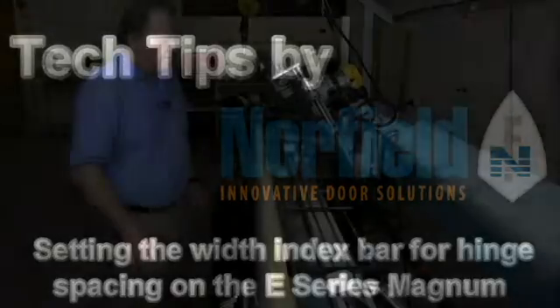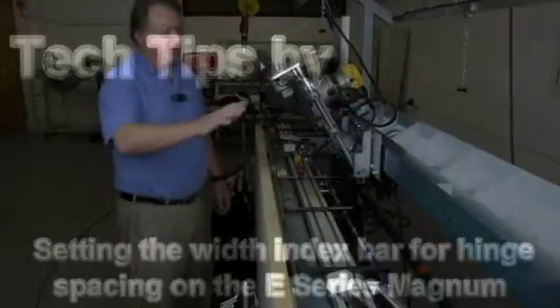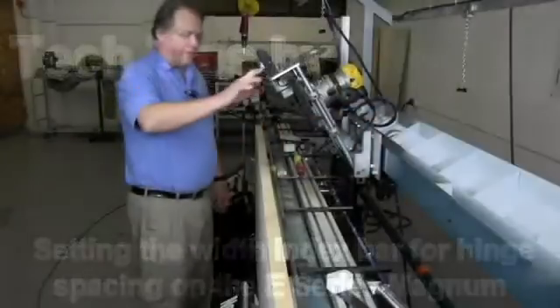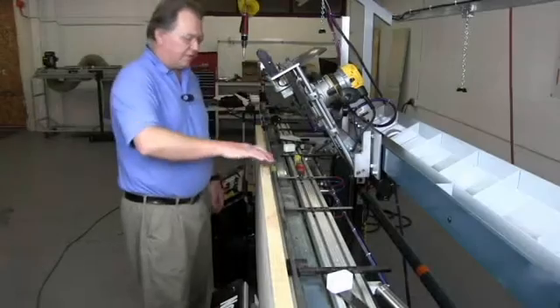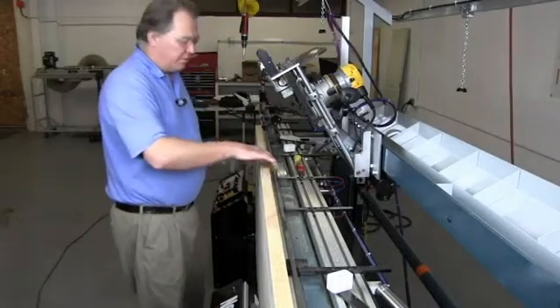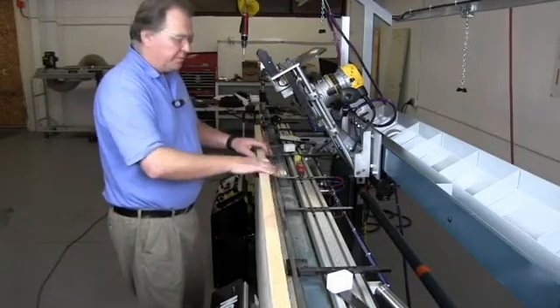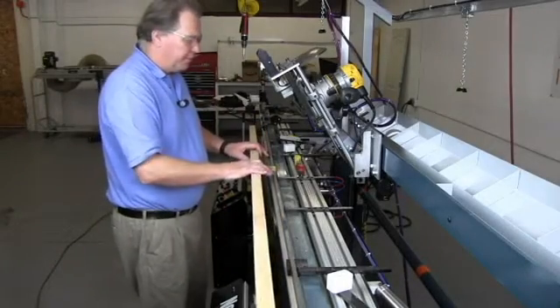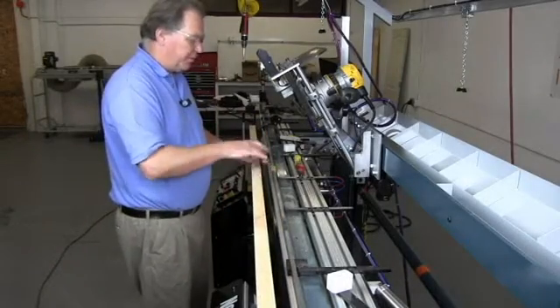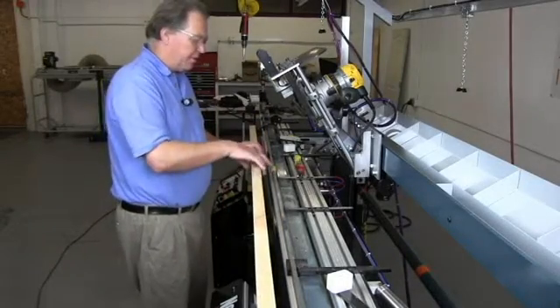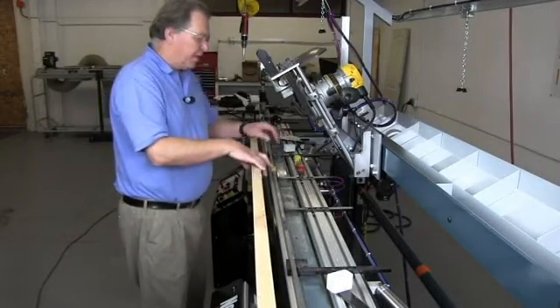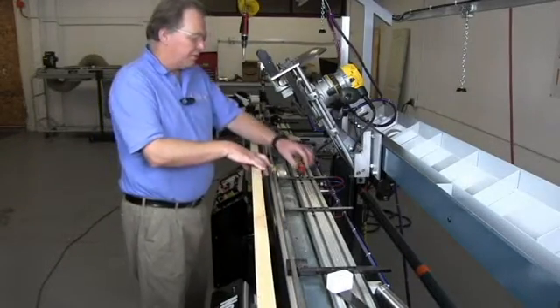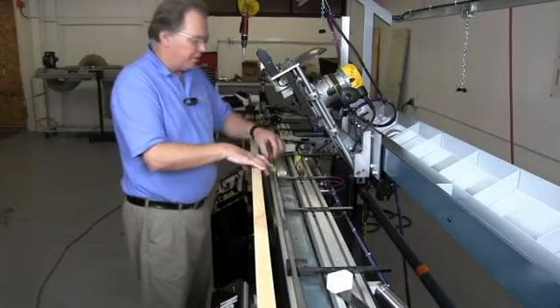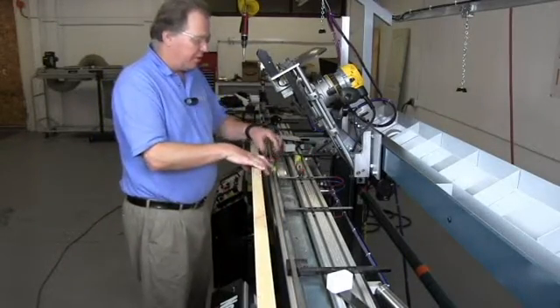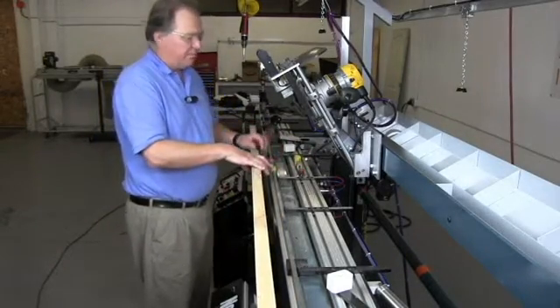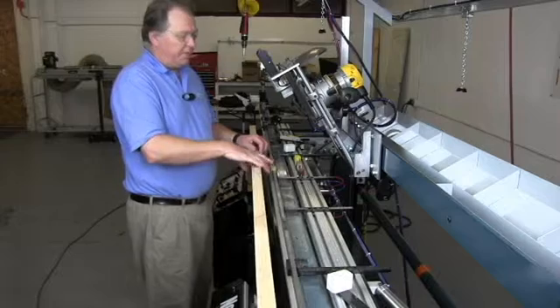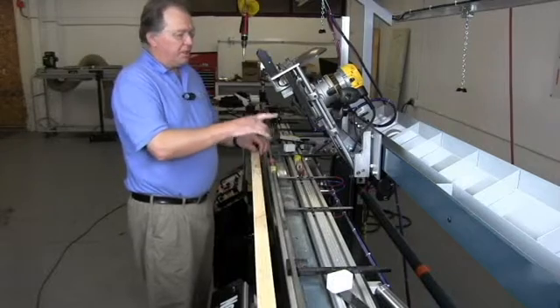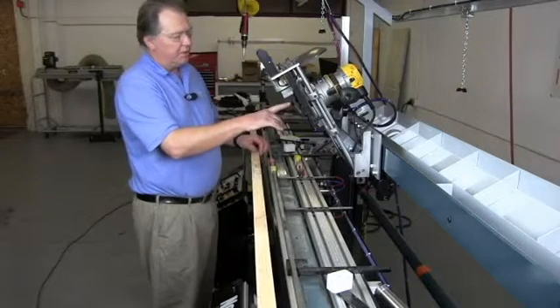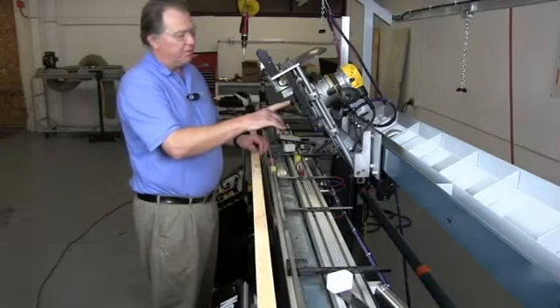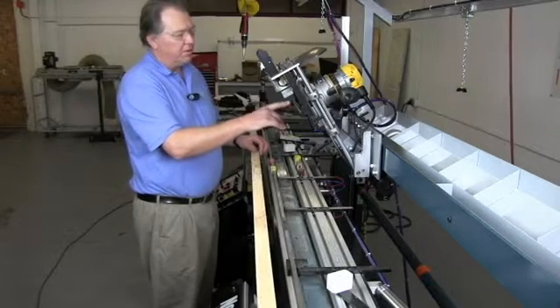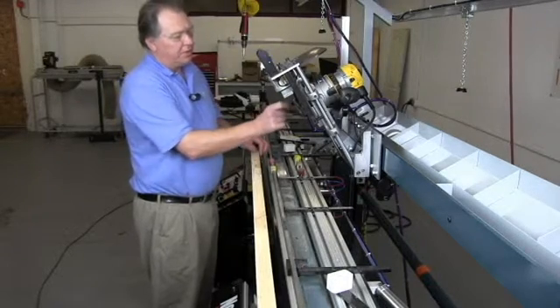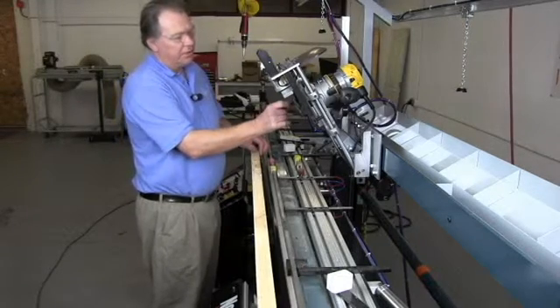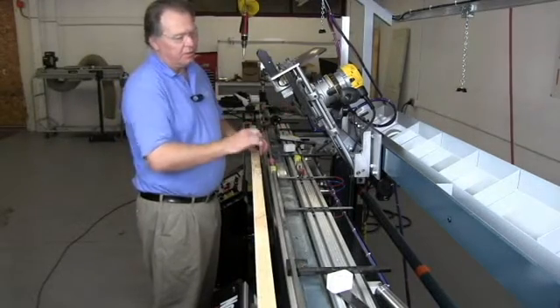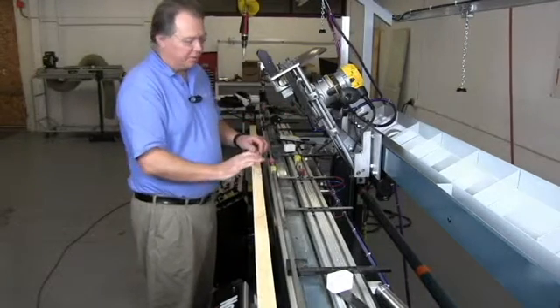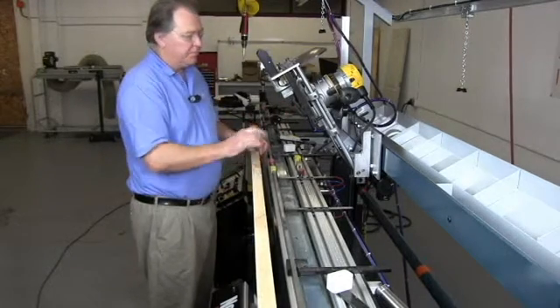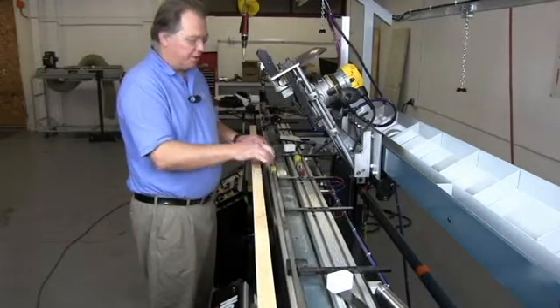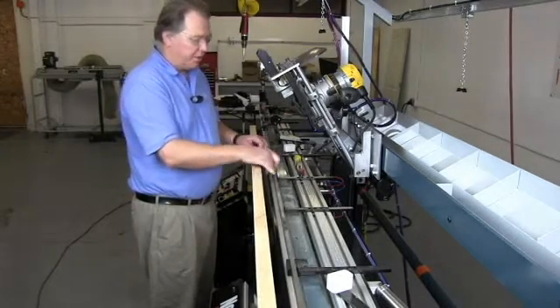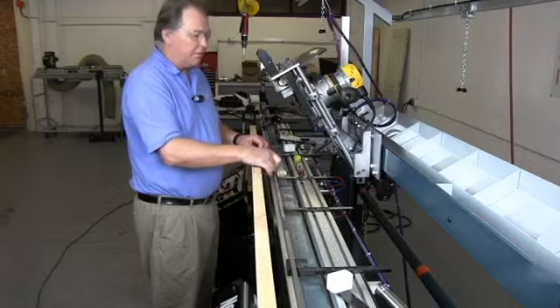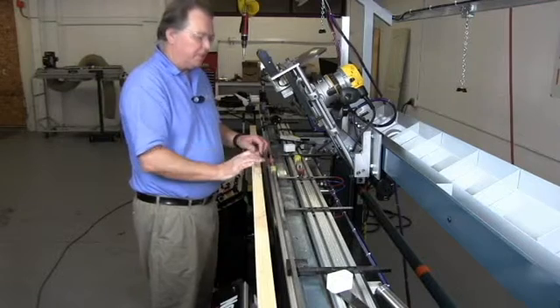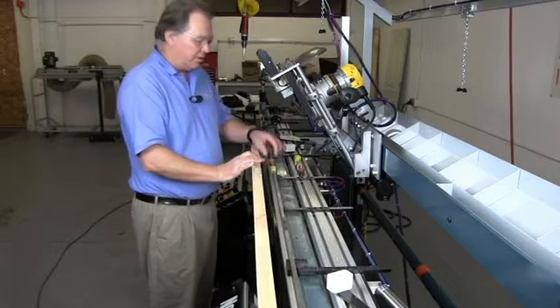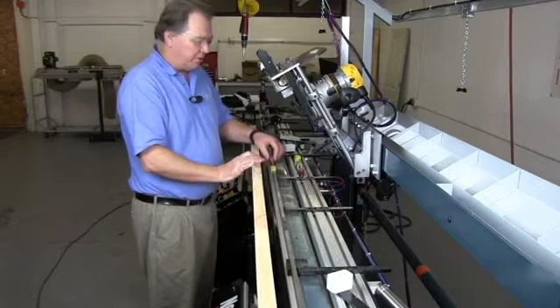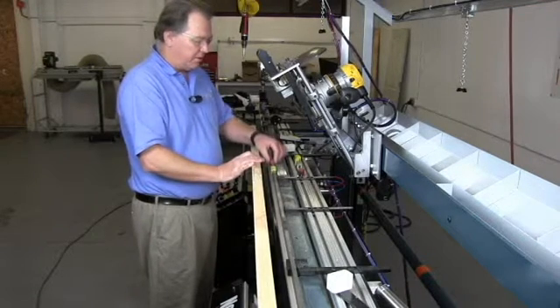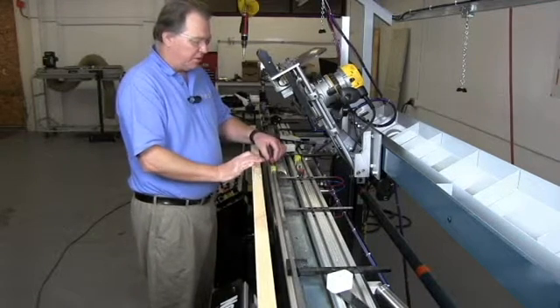The butt router locates to the reference bar with these blocks — the red and yellow blocks. The blocks fit into a receiver right here in the reference bar, so that we can locate repeatedly the location of the hinges.